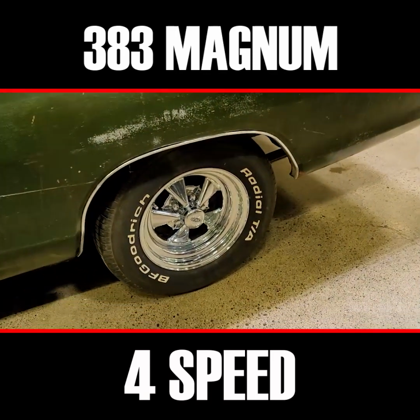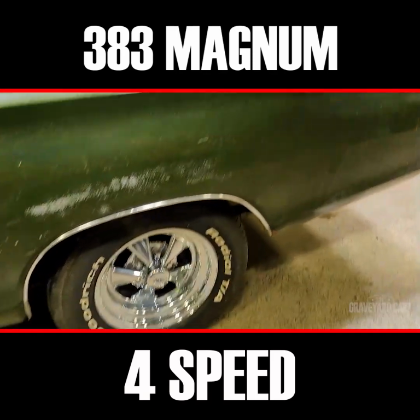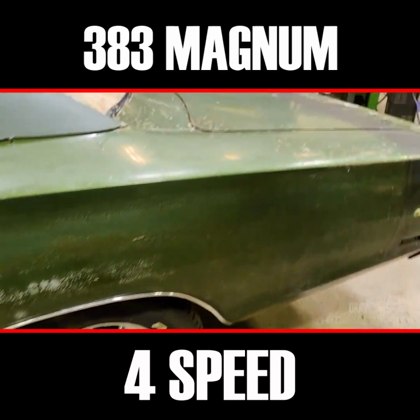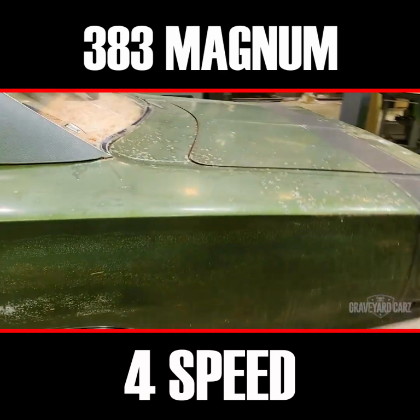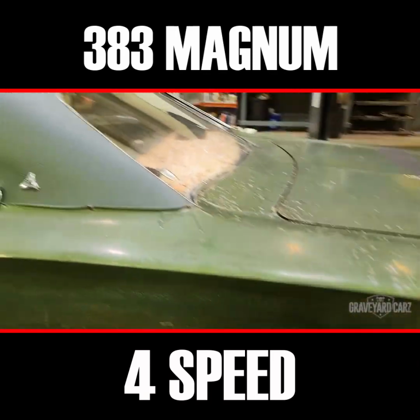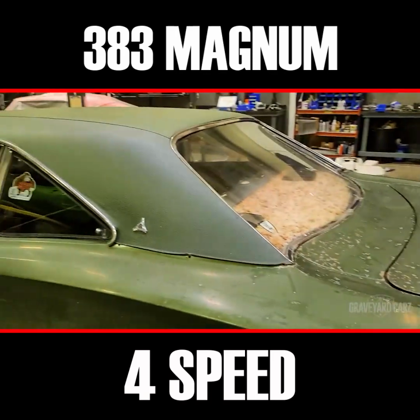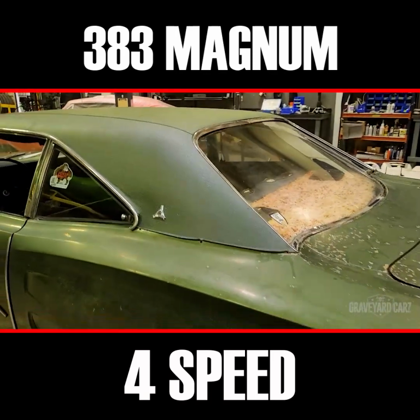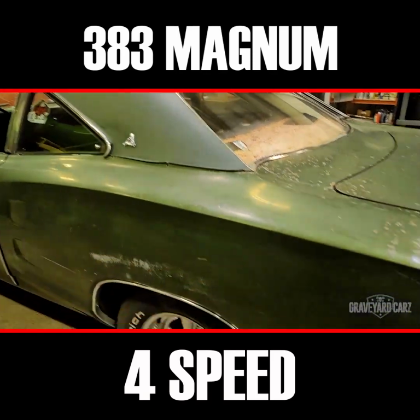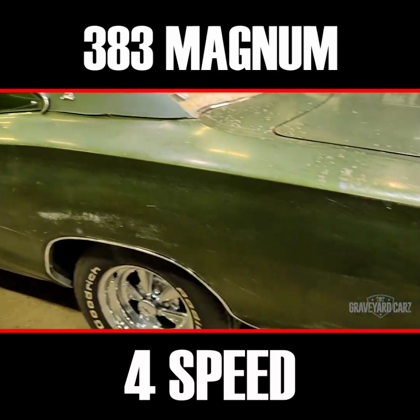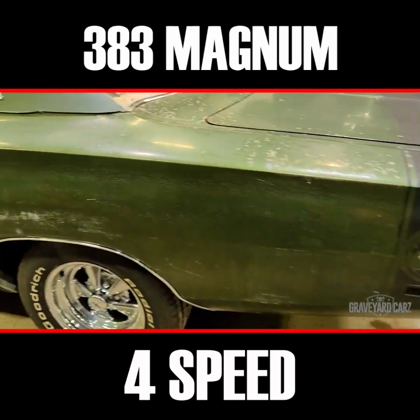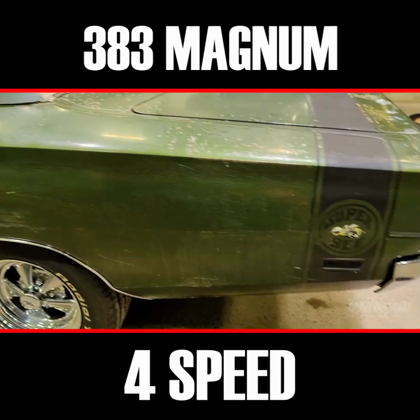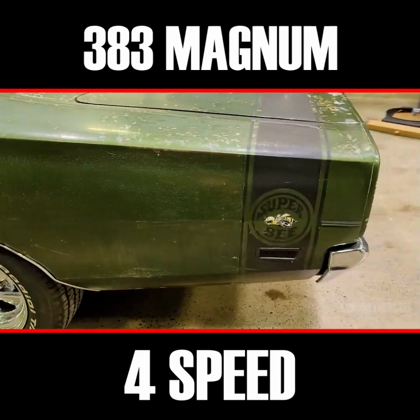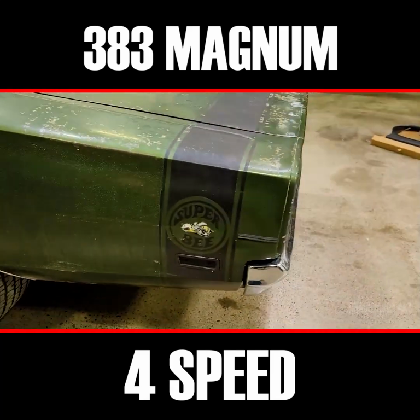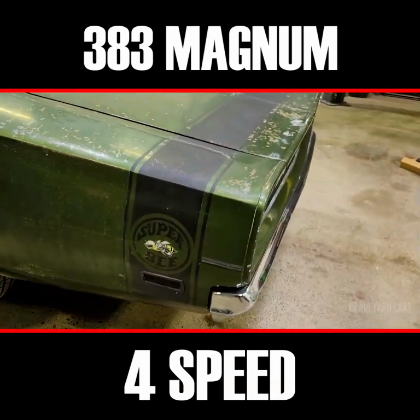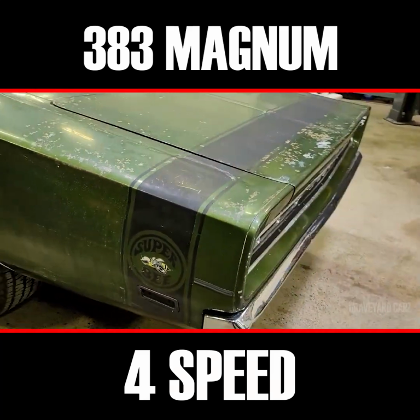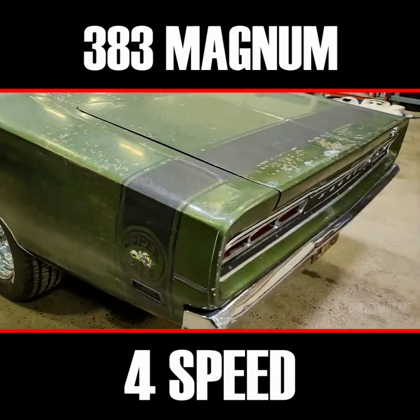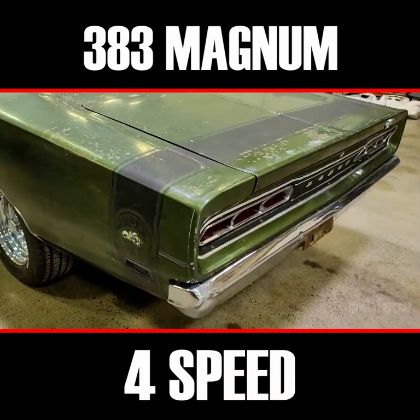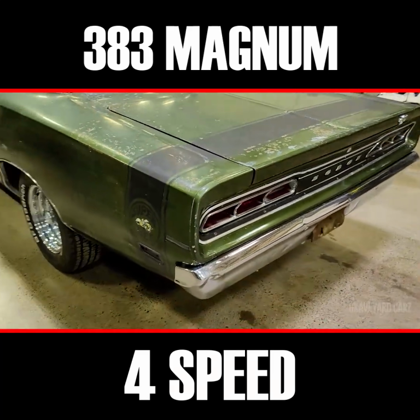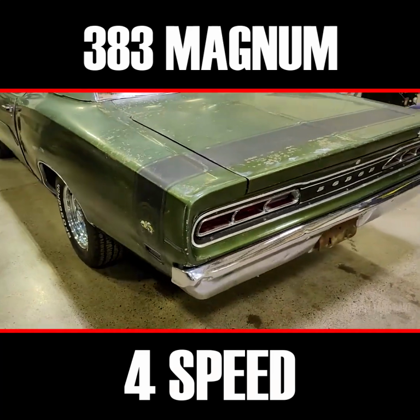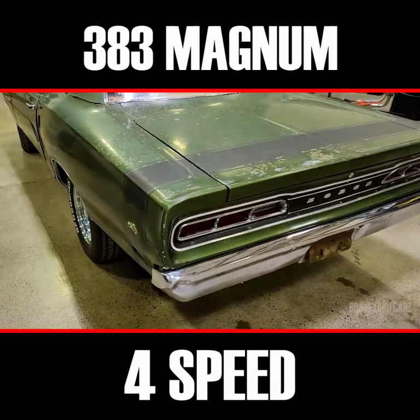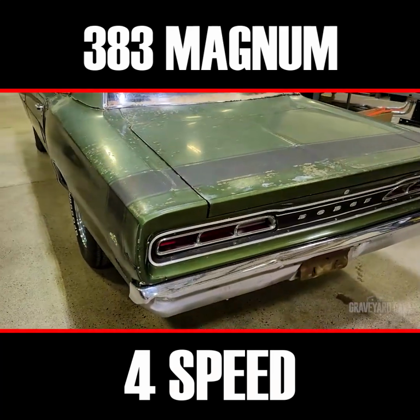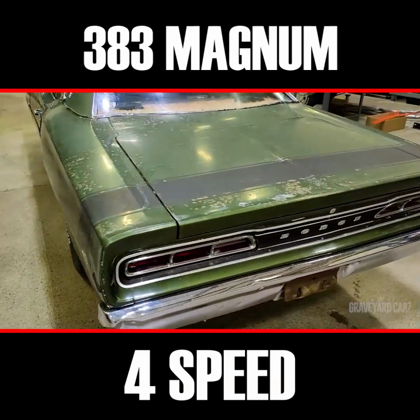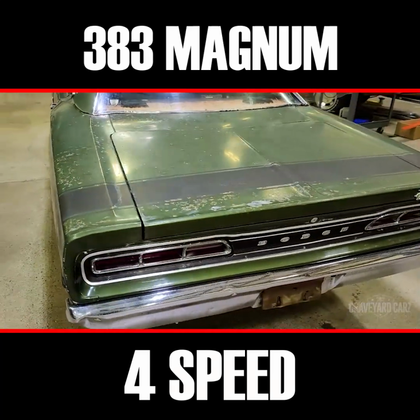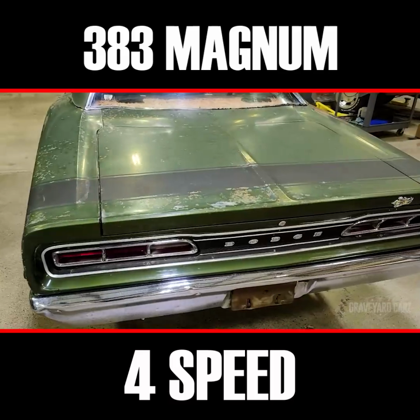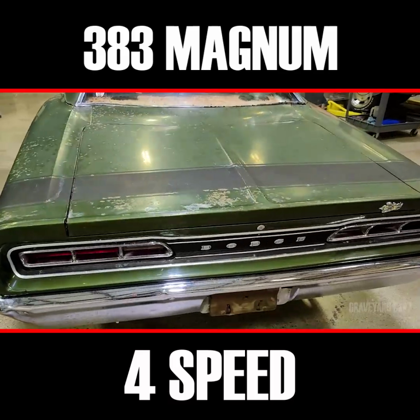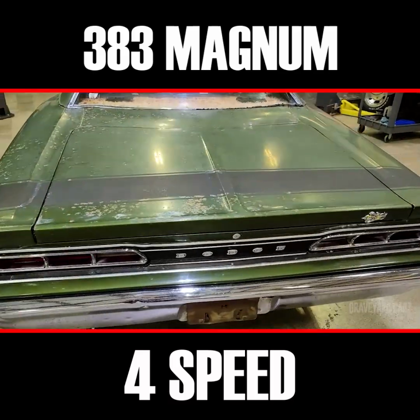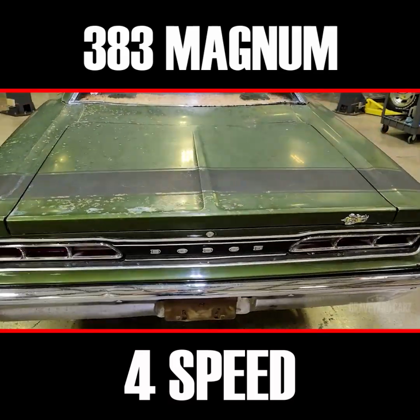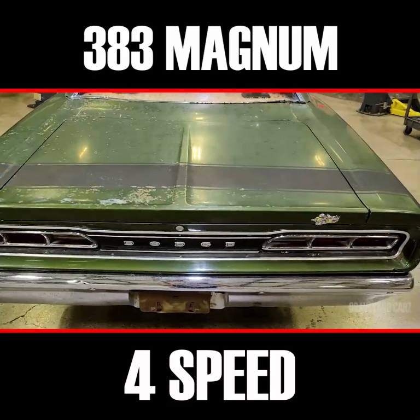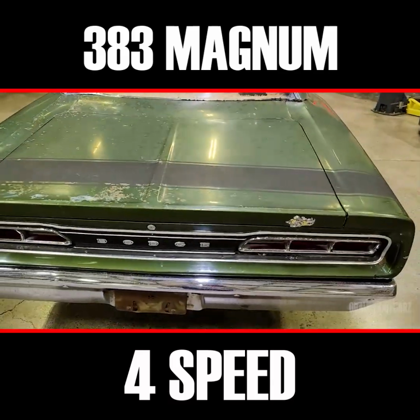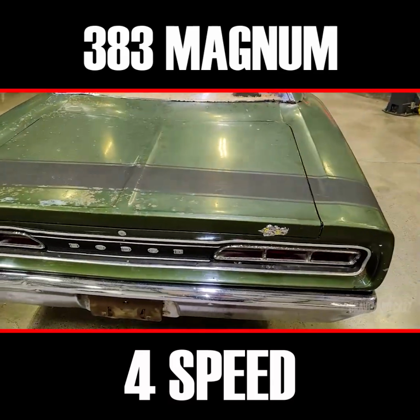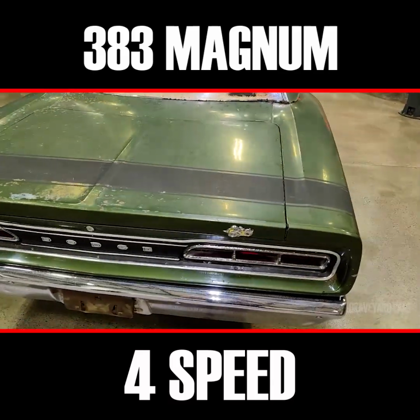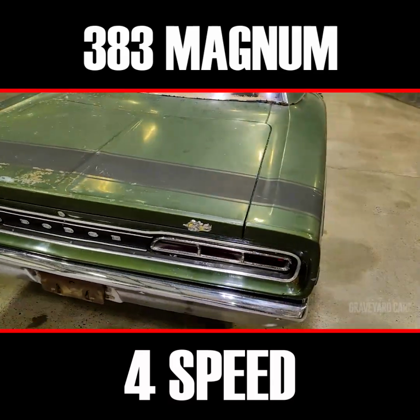Kreger wheels all the way around. Green top, green body. It is a bumblebee striped car. And again, been painted one time. This is an all-numbers-matching car.